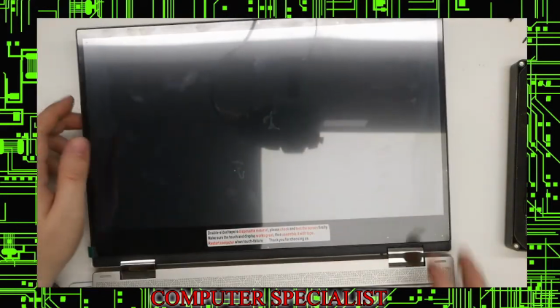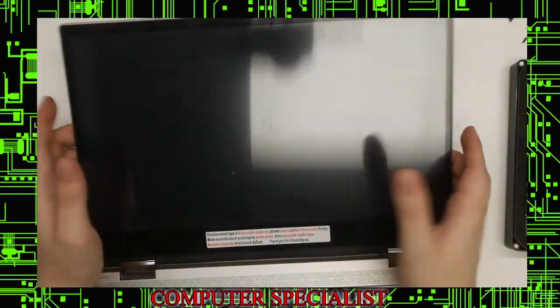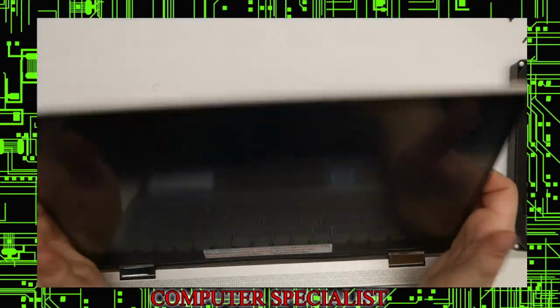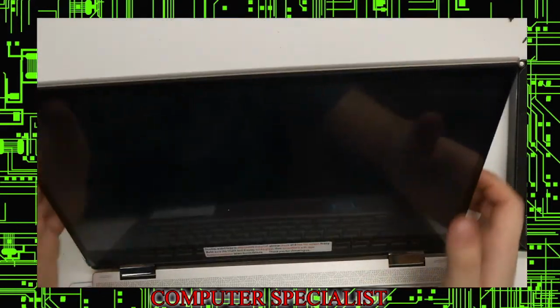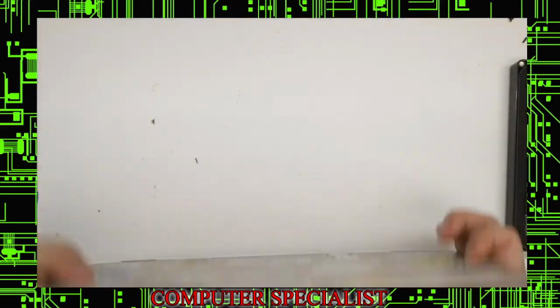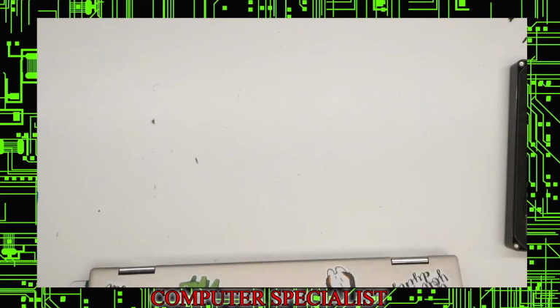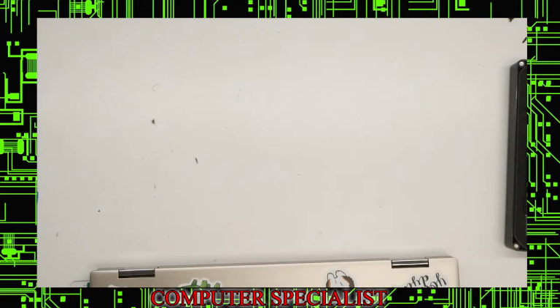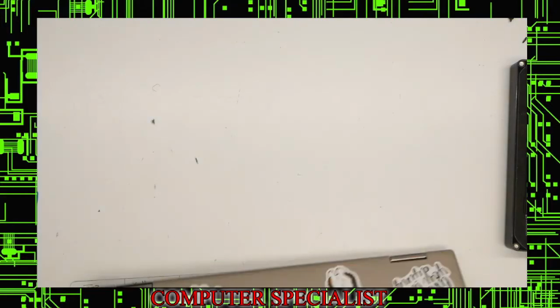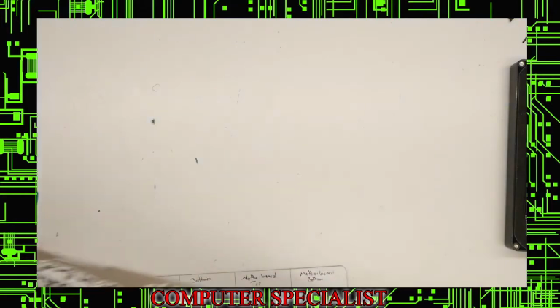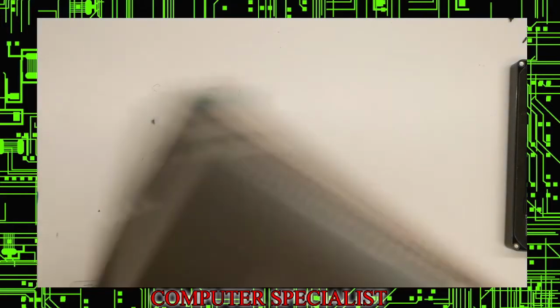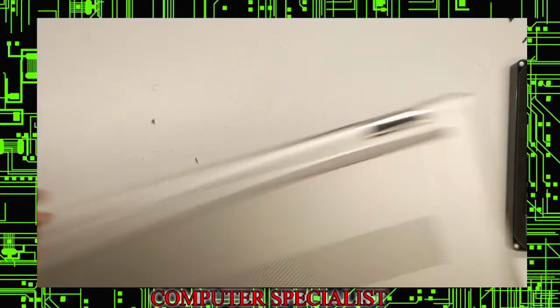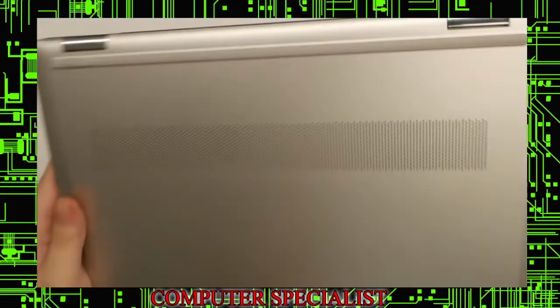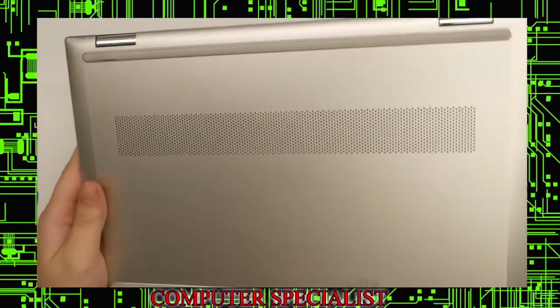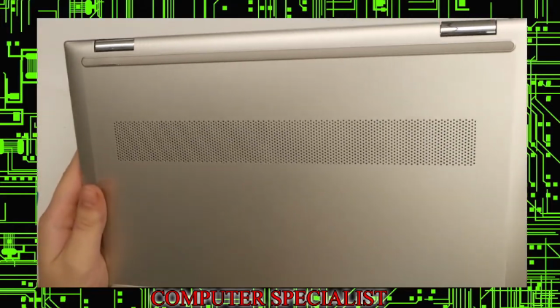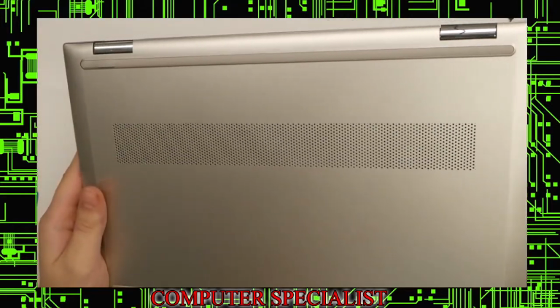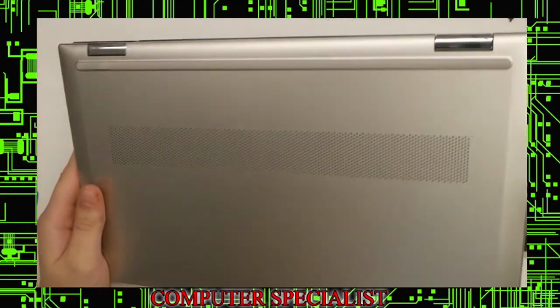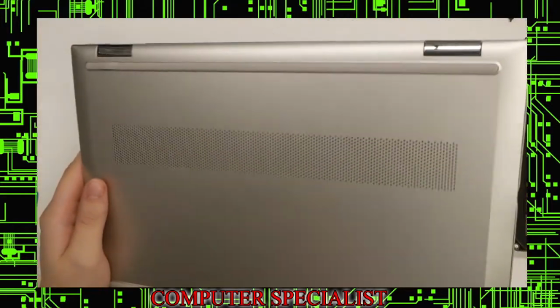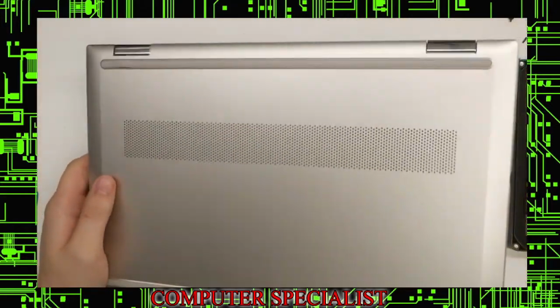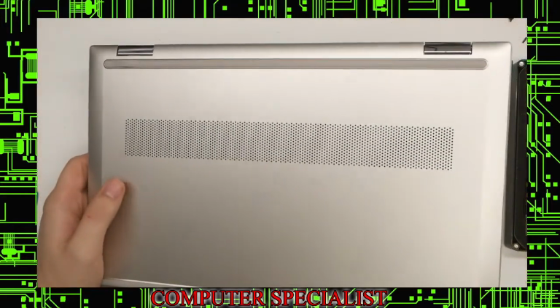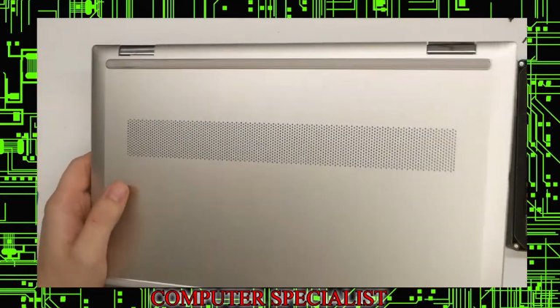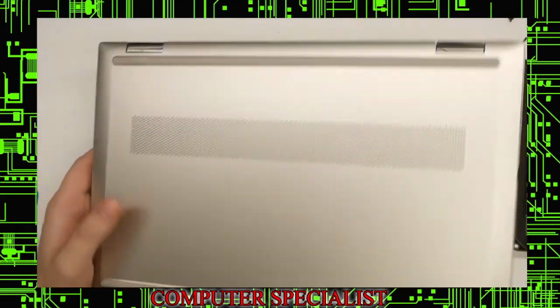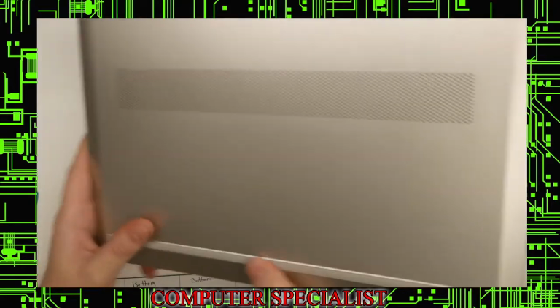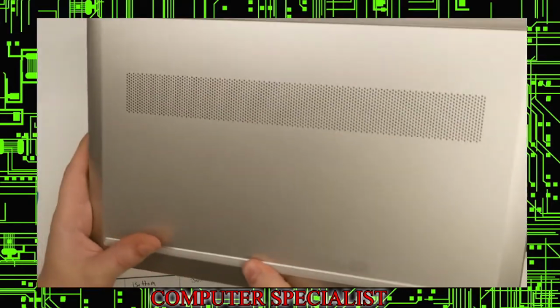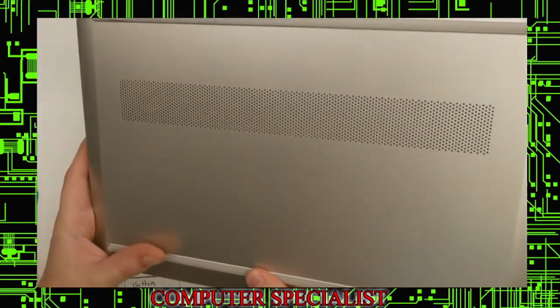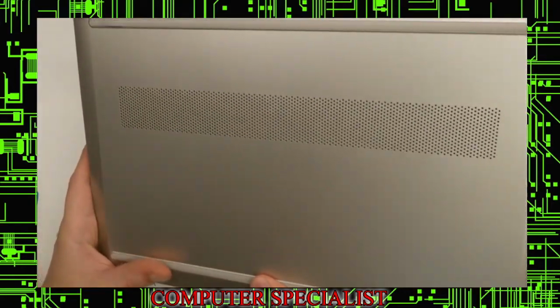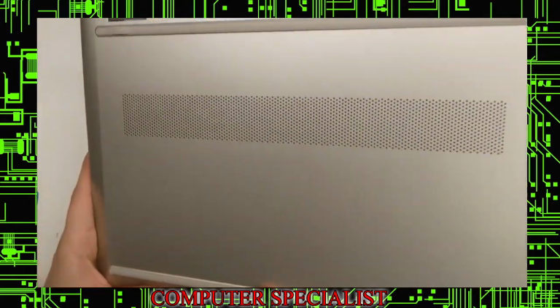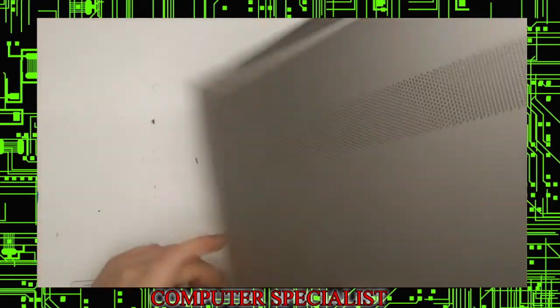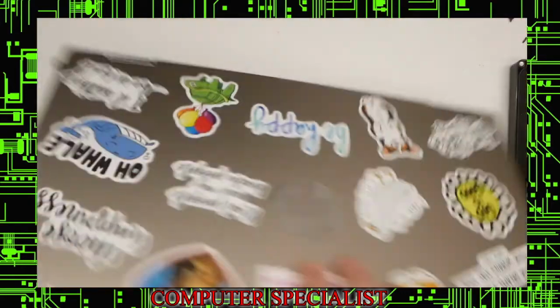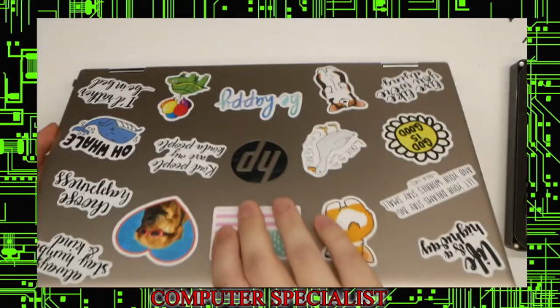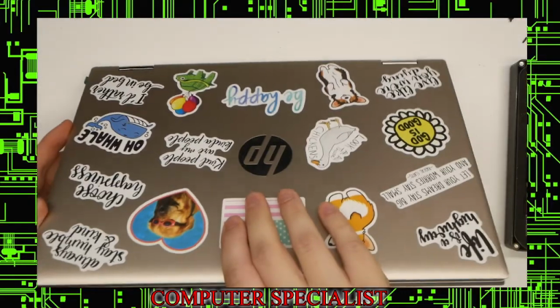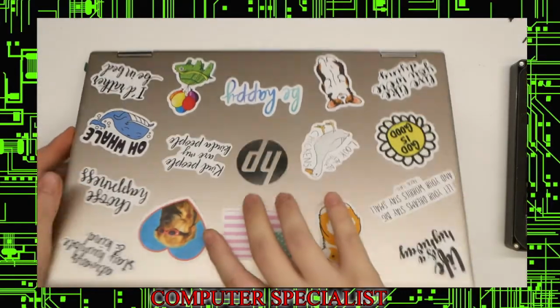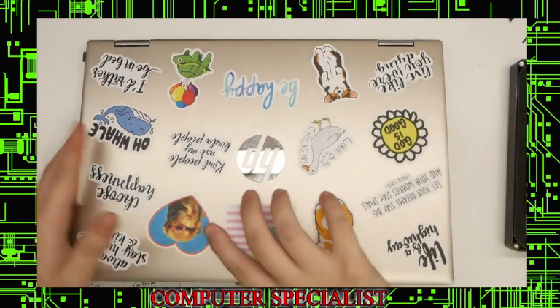That is how to replace the screen on an HP X360 M convertible — it's a 14M-DW0023. Thank you.